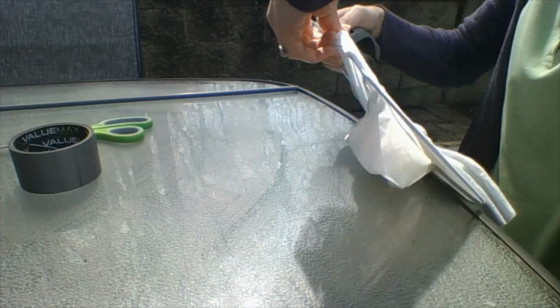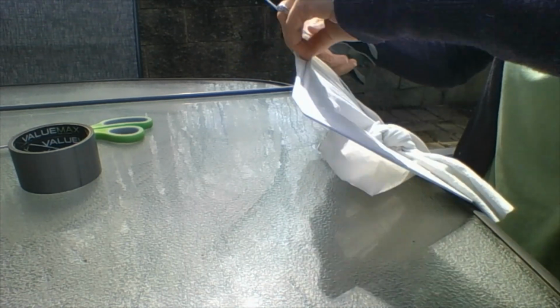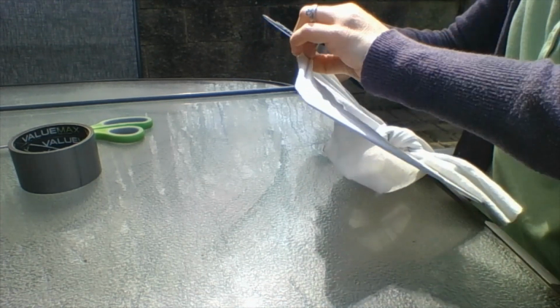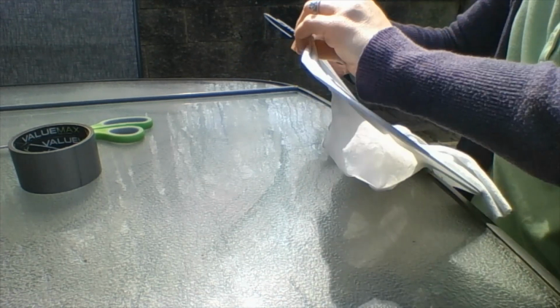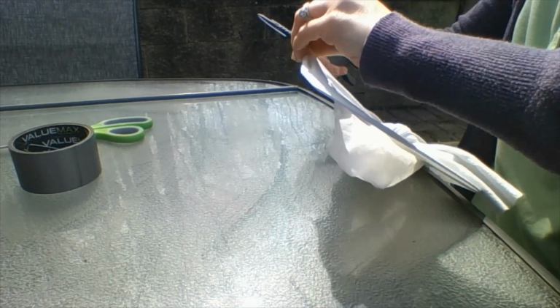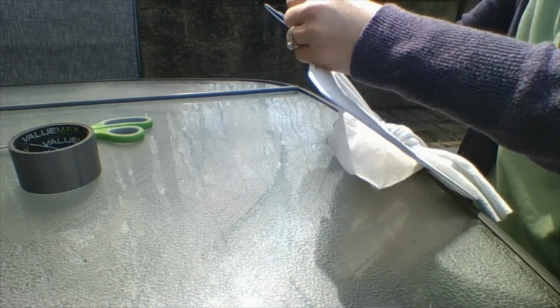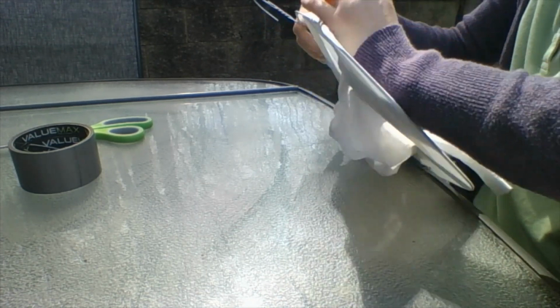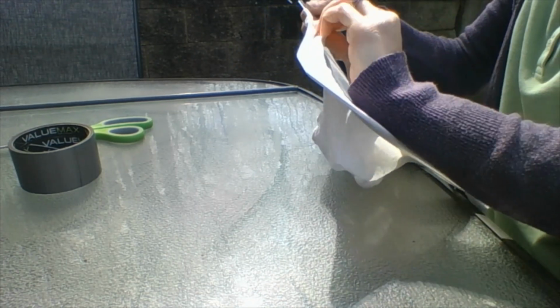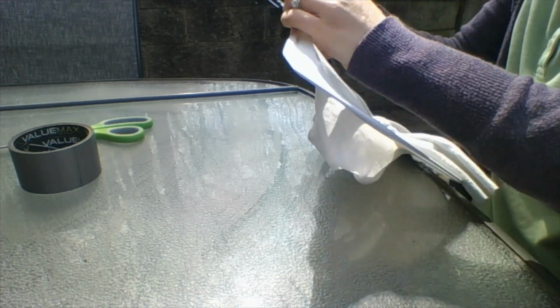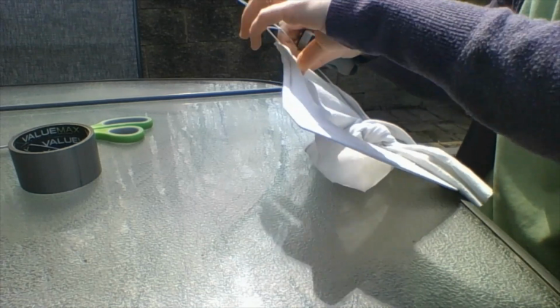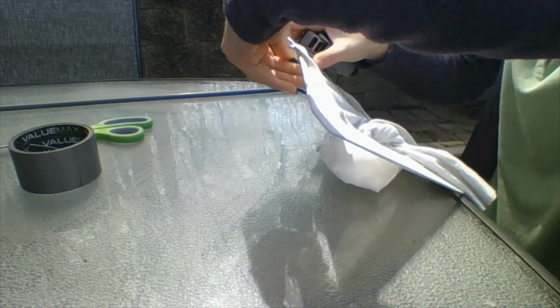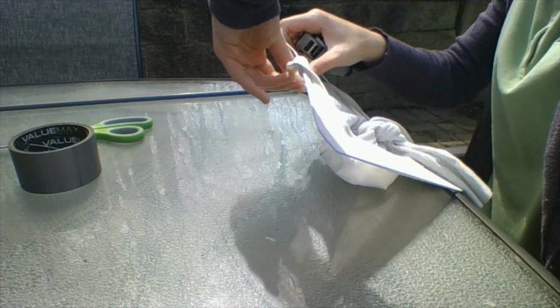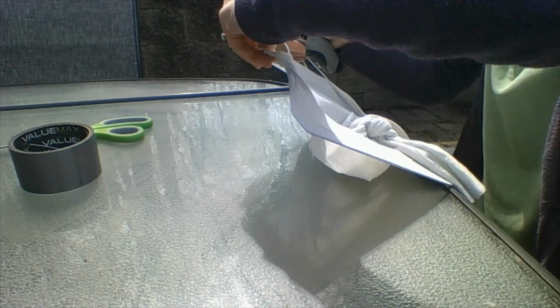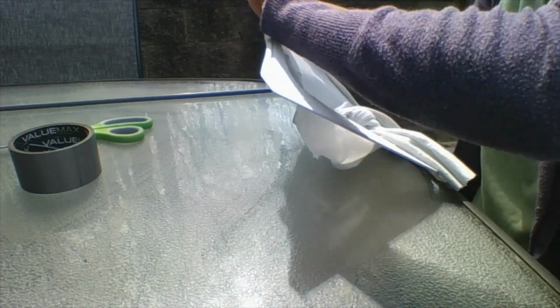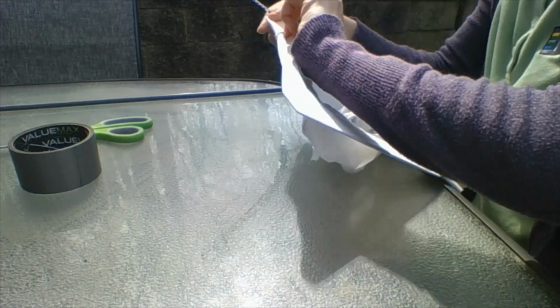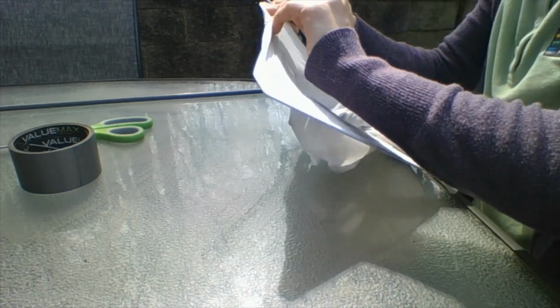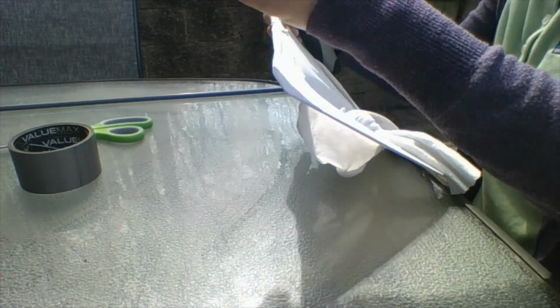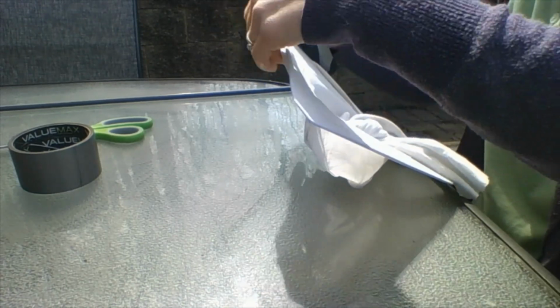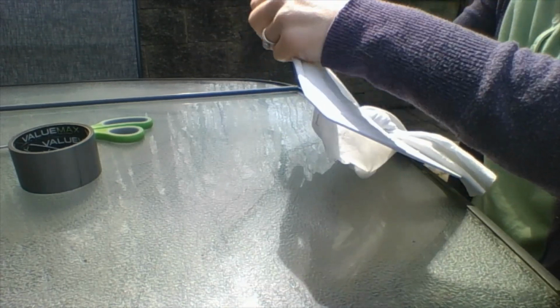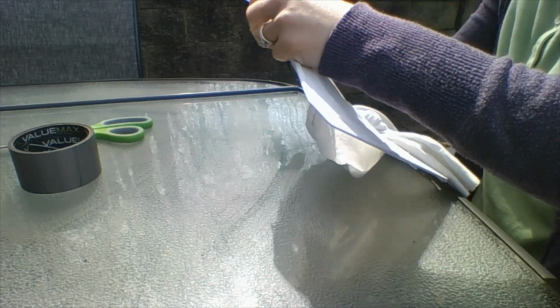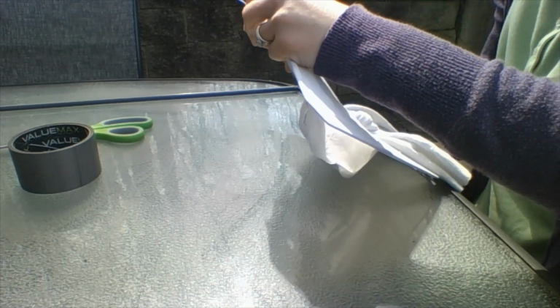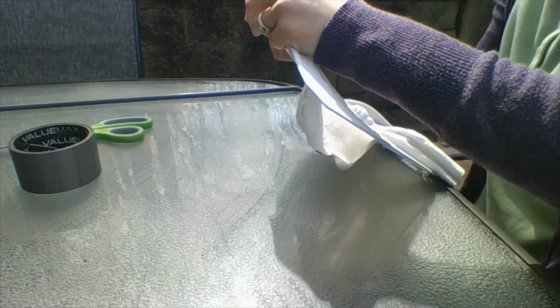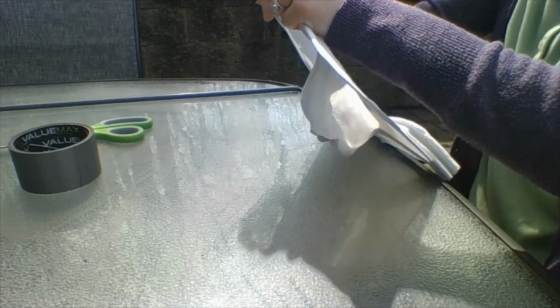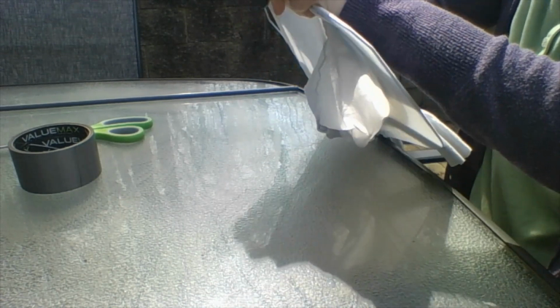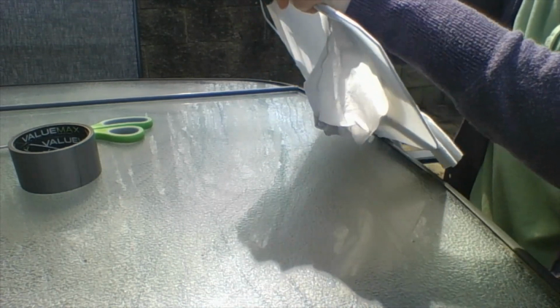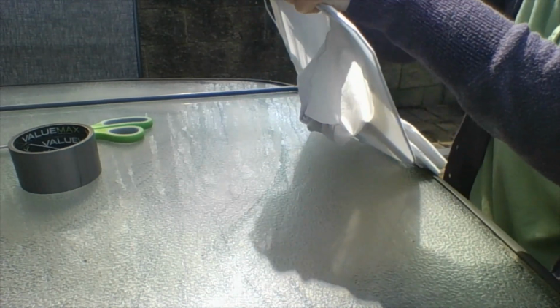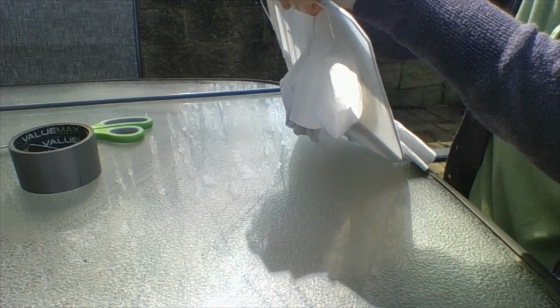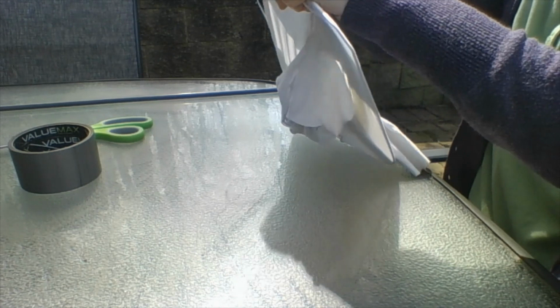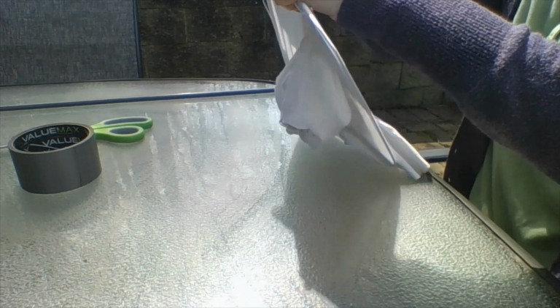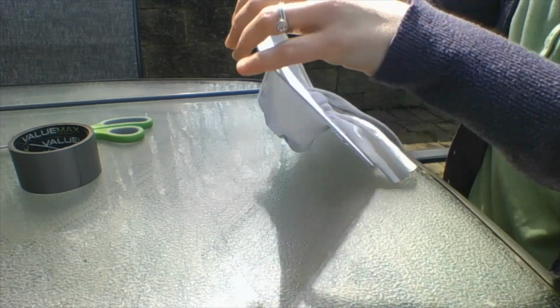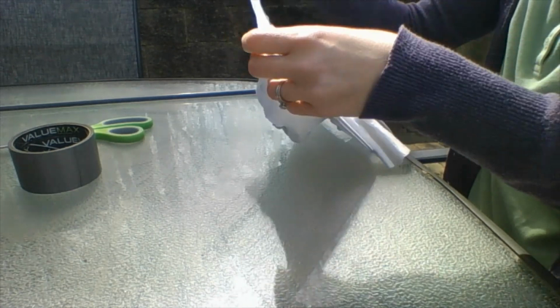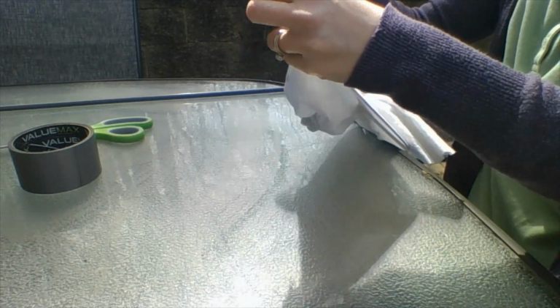You want the staples spaced fairly close together — not too far apart, otherwise the tights are going to curl and you won't have a good net.